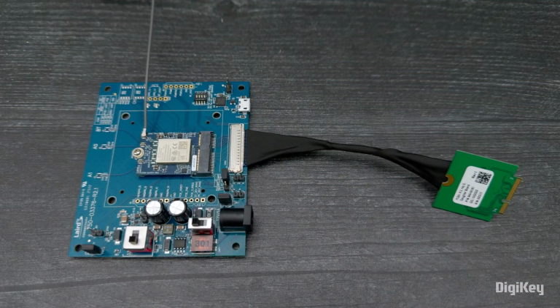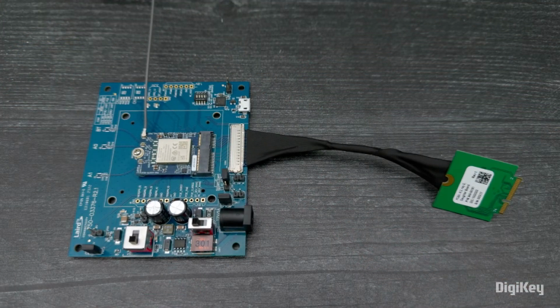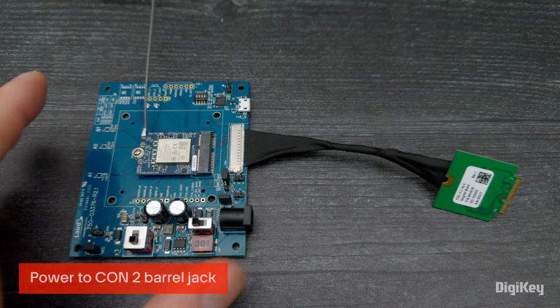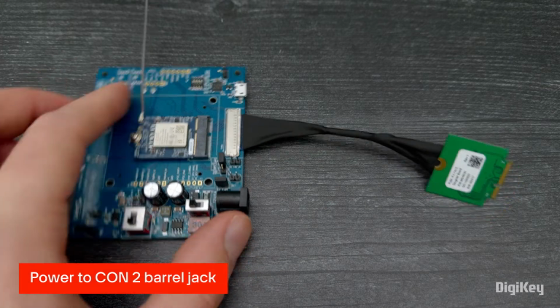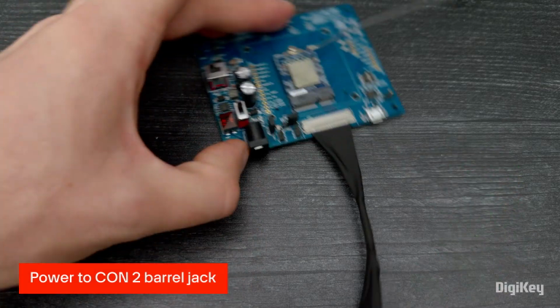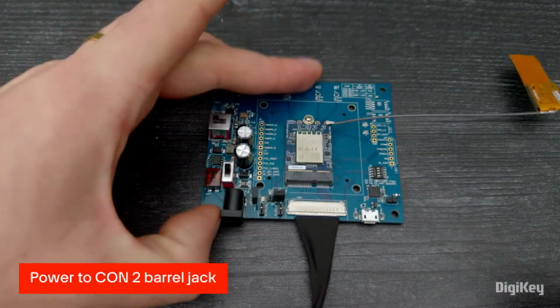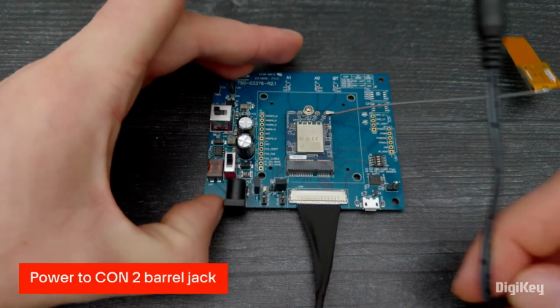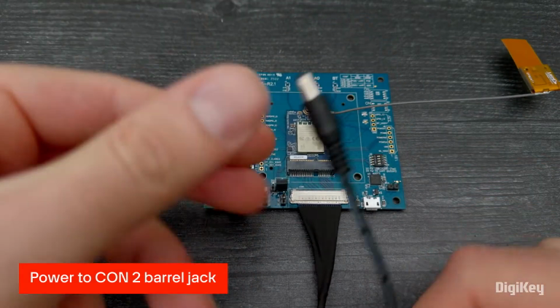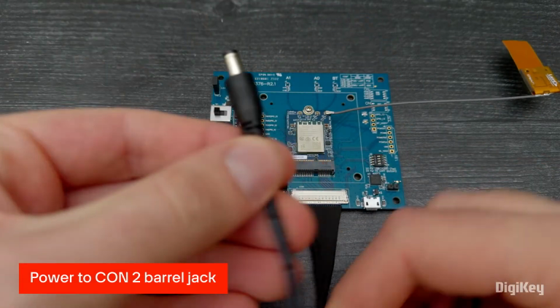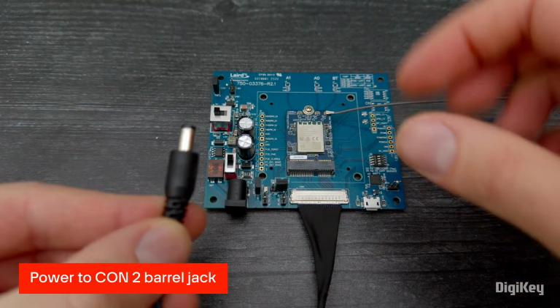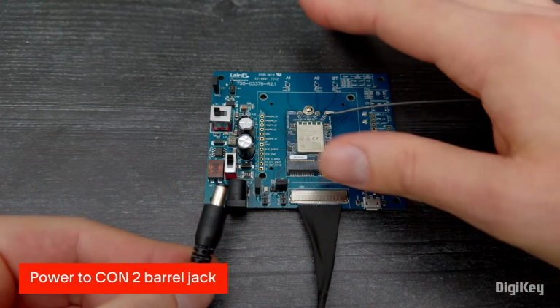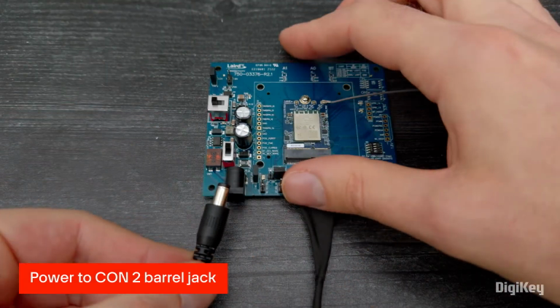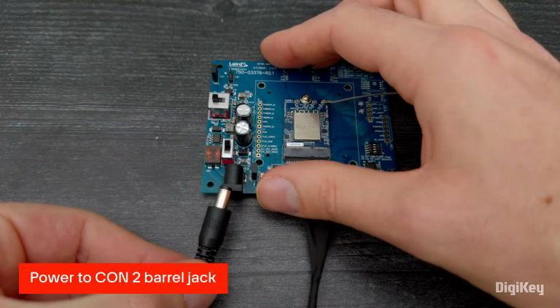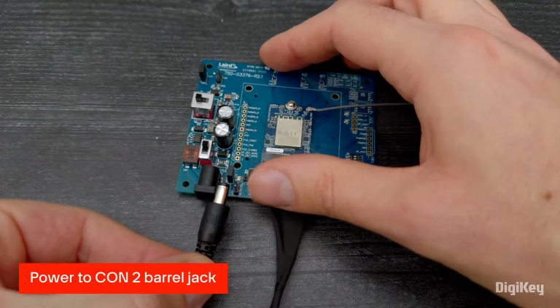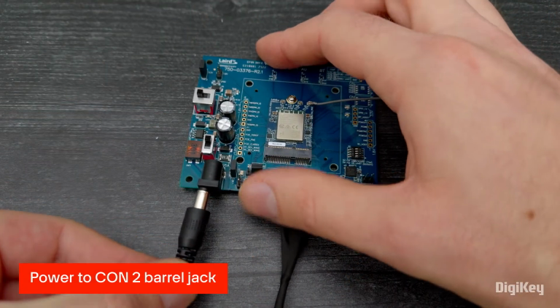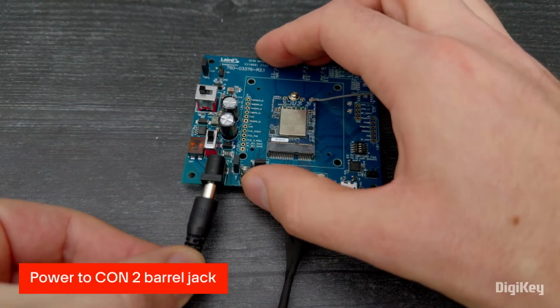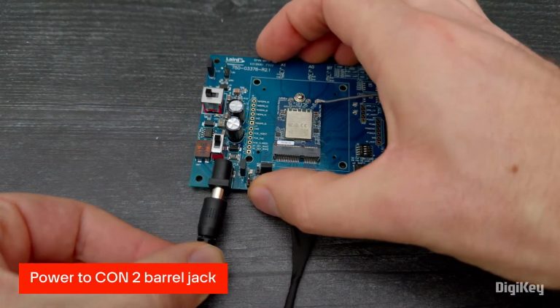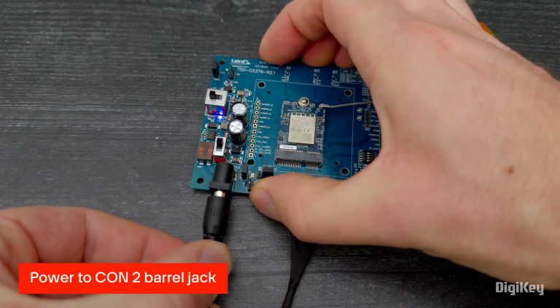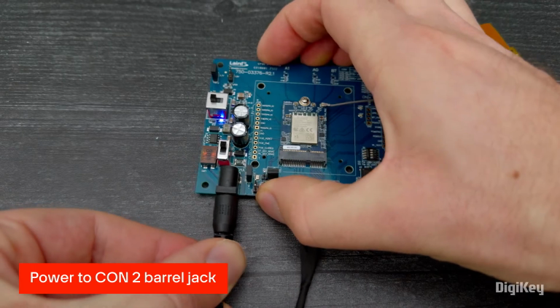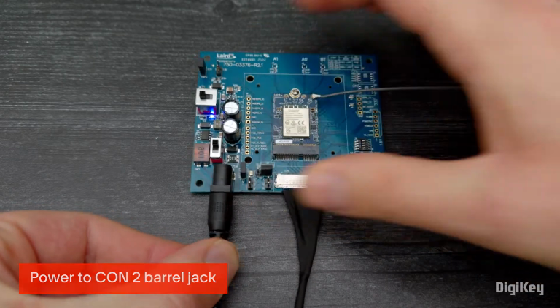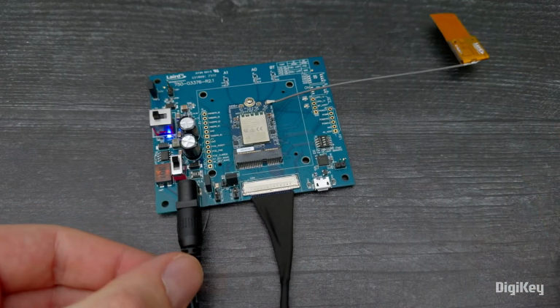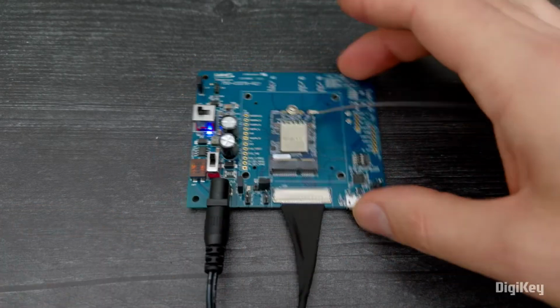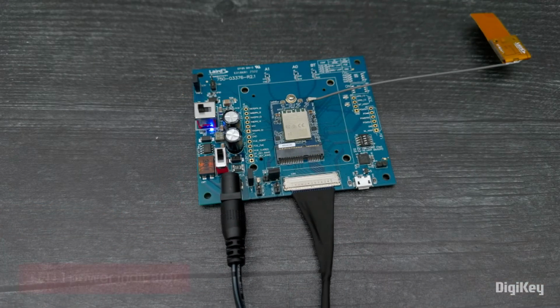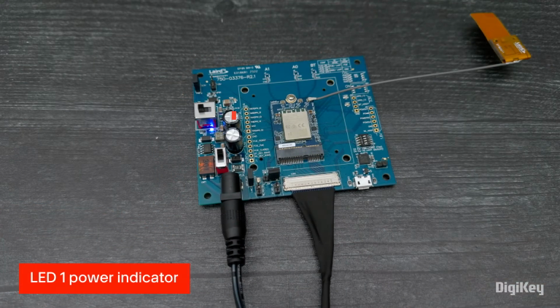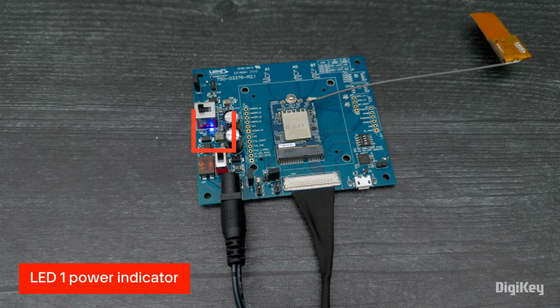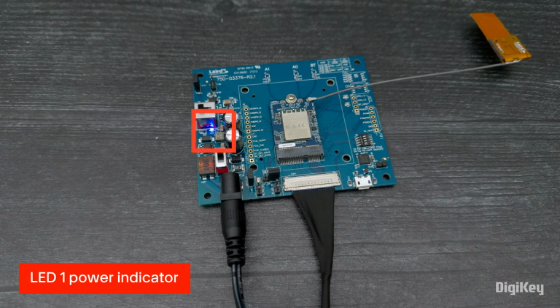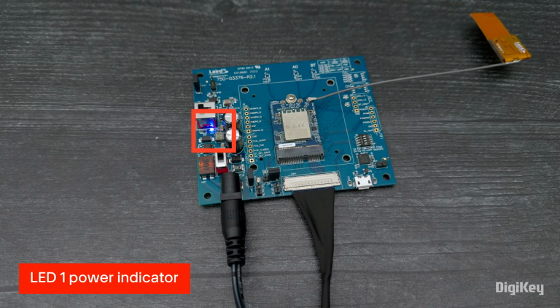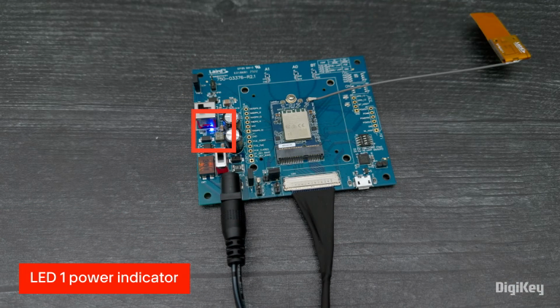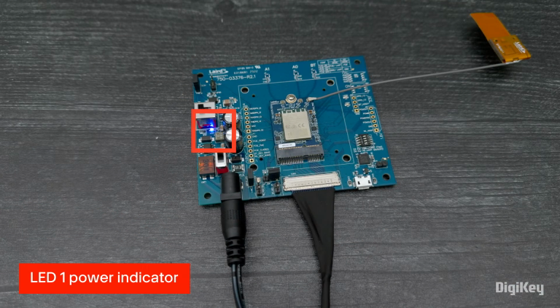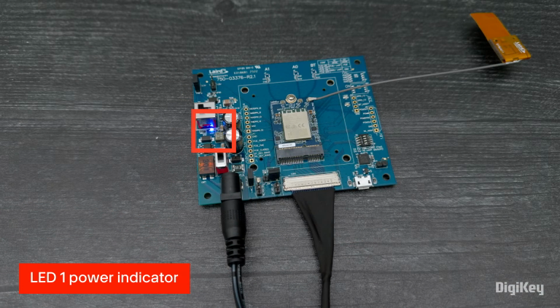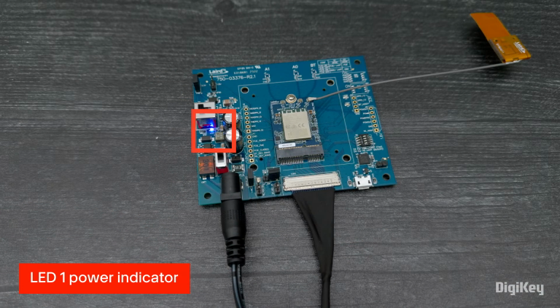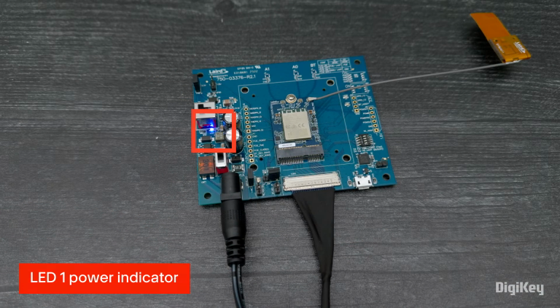Connect power to the CON2 barrel jack using the provided power supply and appropriate plug type for your outlet. A blue LED-1 power indicator will turn ON.